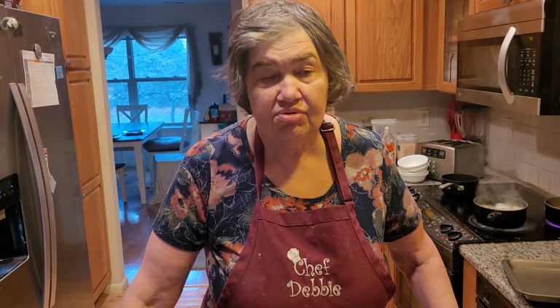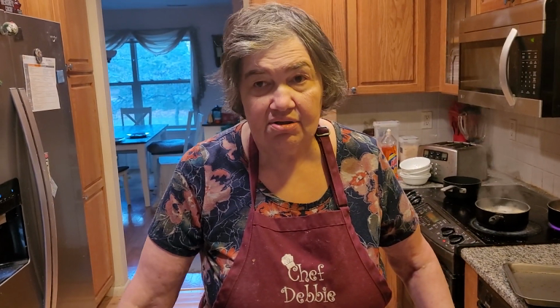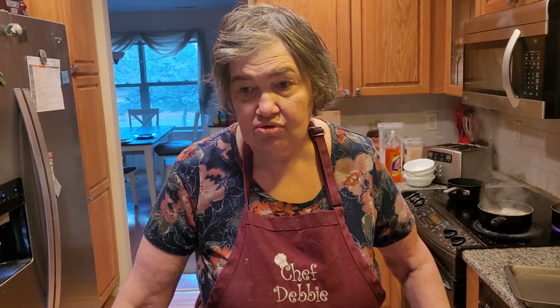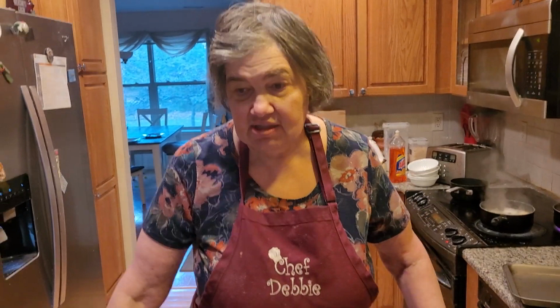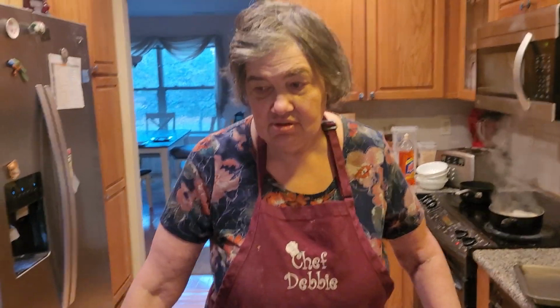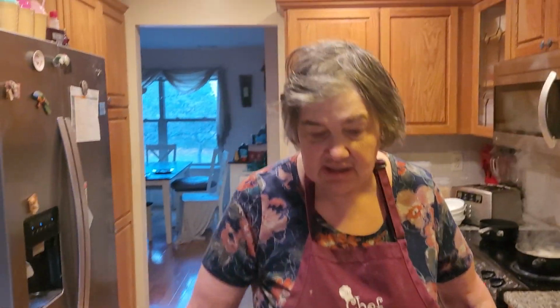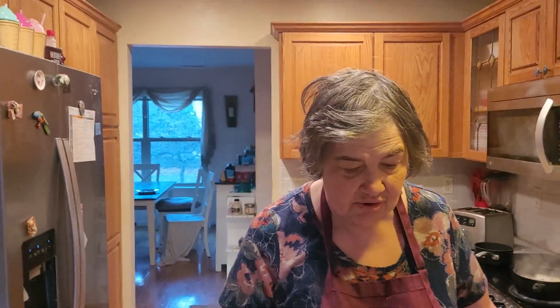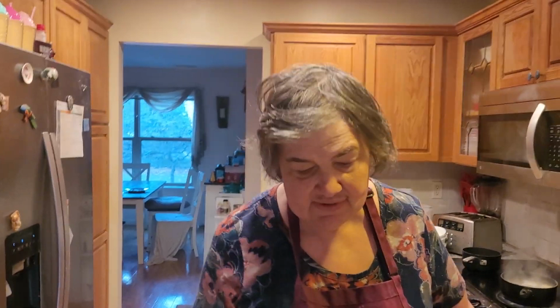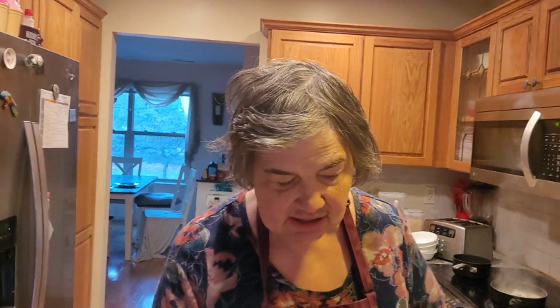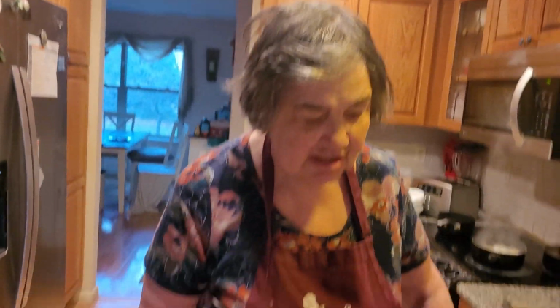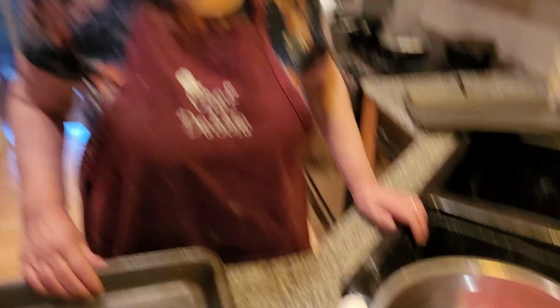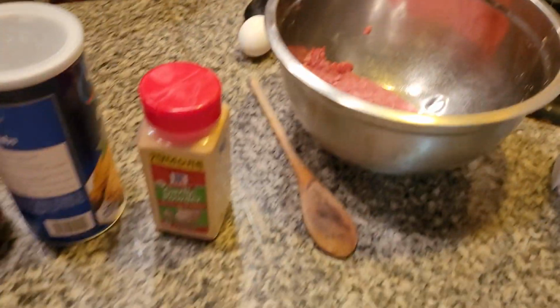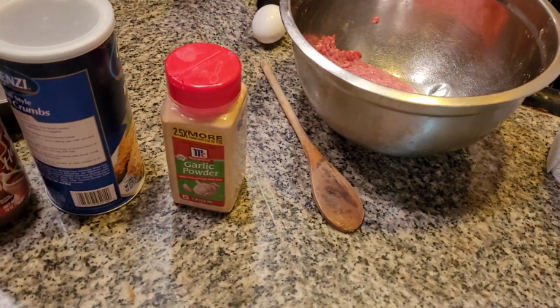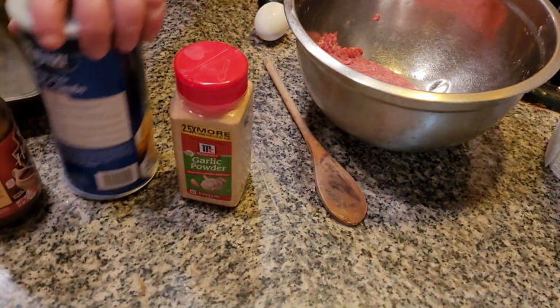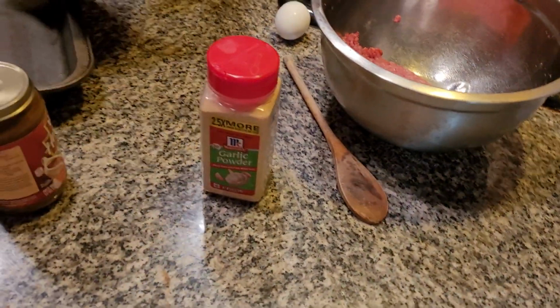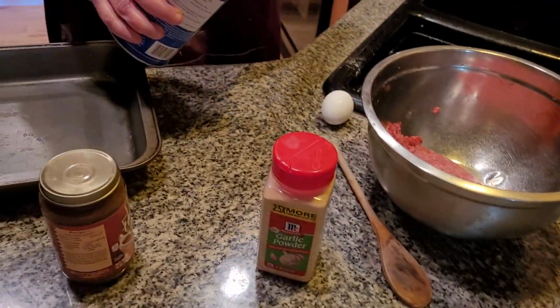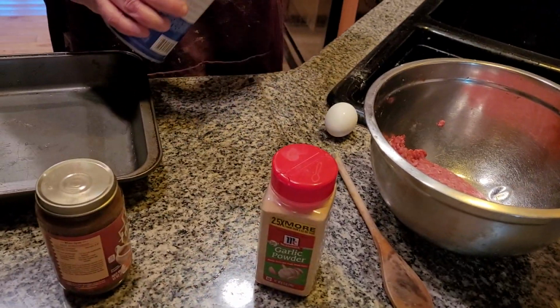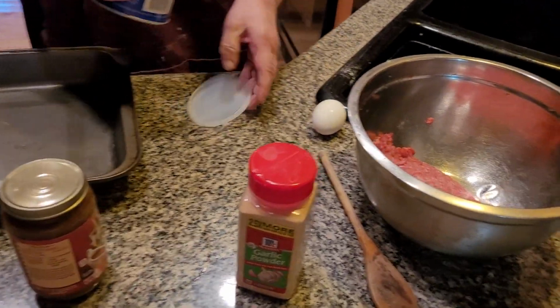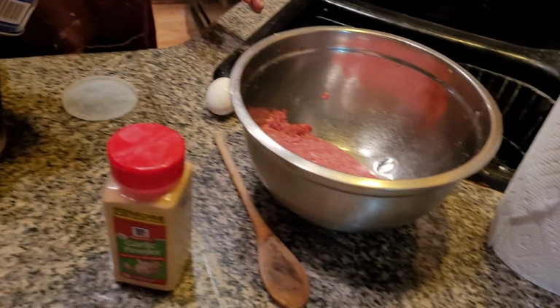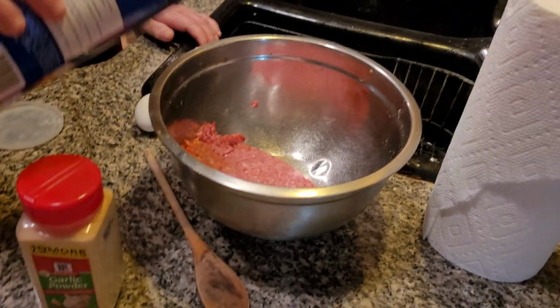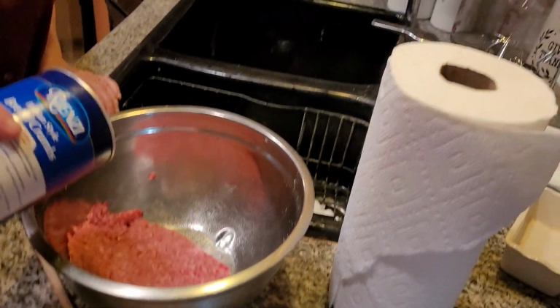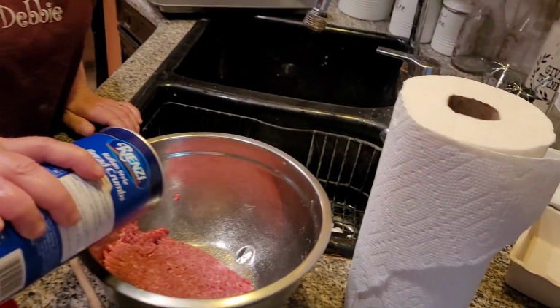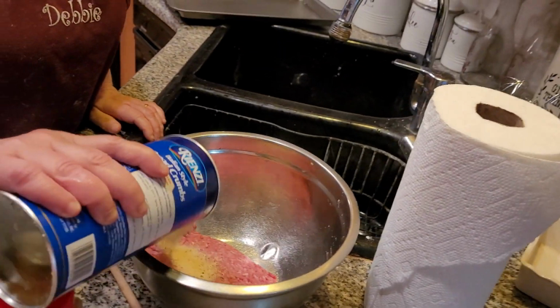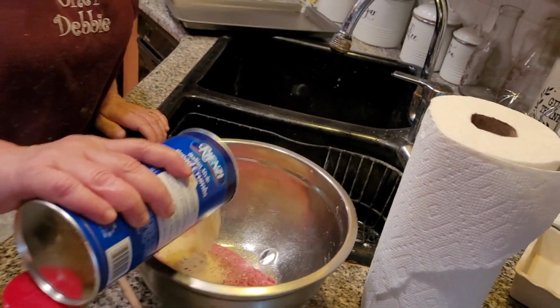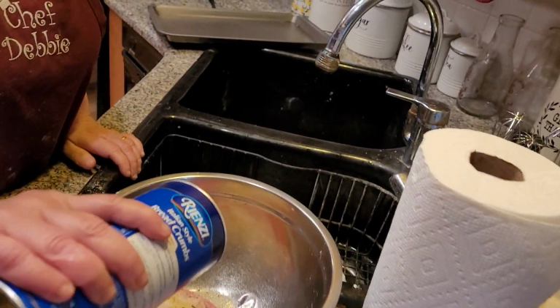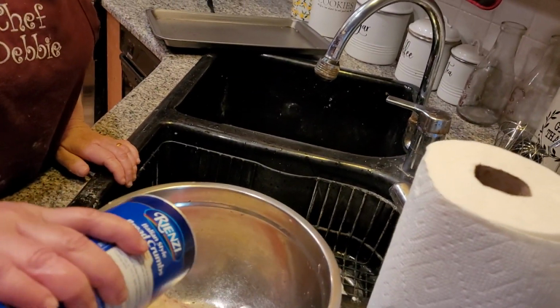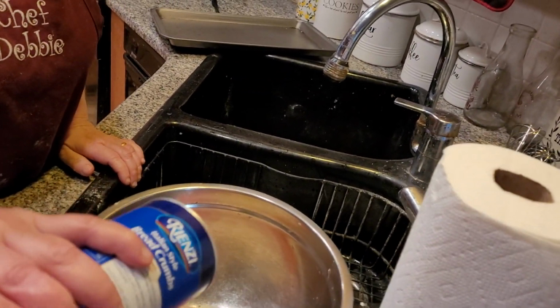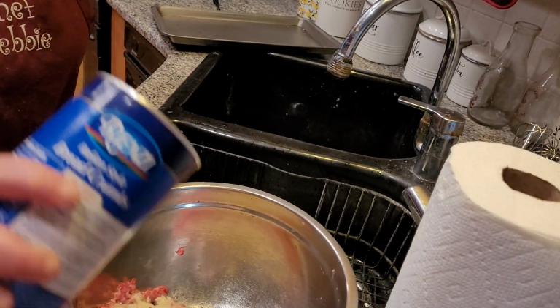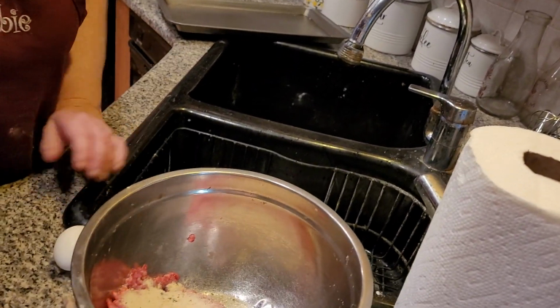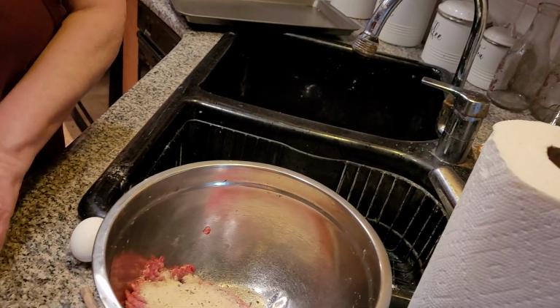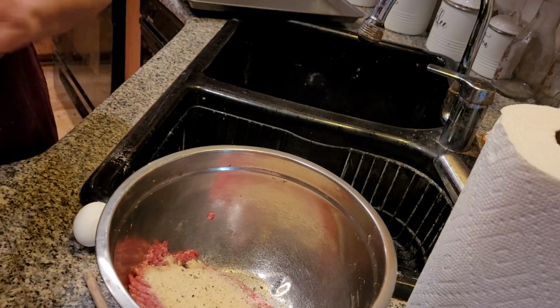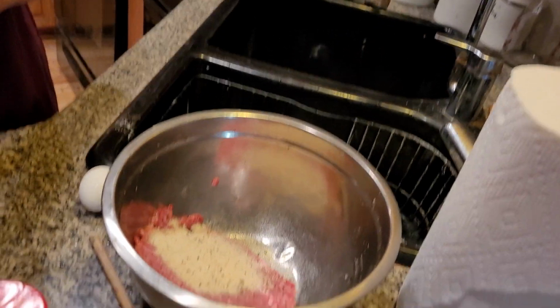Hi. Well, today on this beautiful day — it was a little icky this morning — we're going to make Salisbury Steak, but a different way. We're going to add breadcrumbs instead of putting white bread in it. I kind of thought it was bland, so we're going to add some Italian breadcrumbs, just a little.